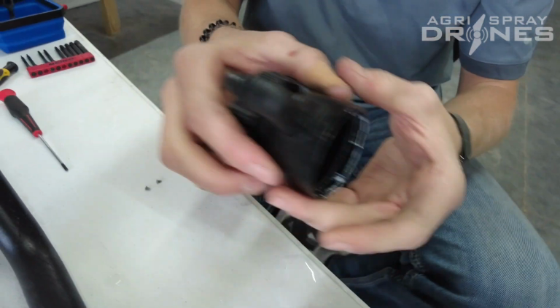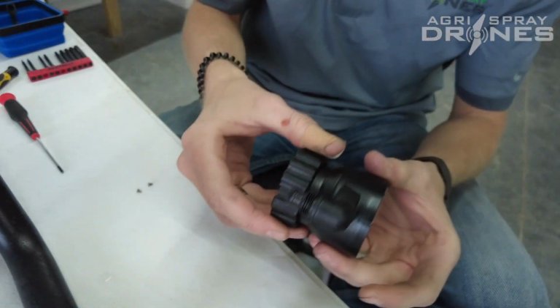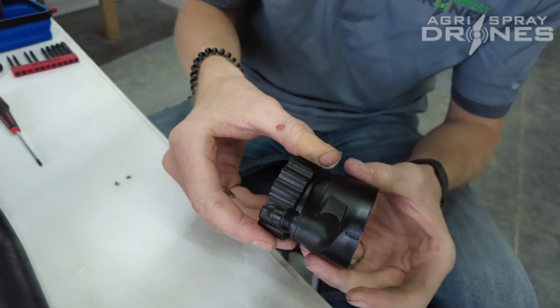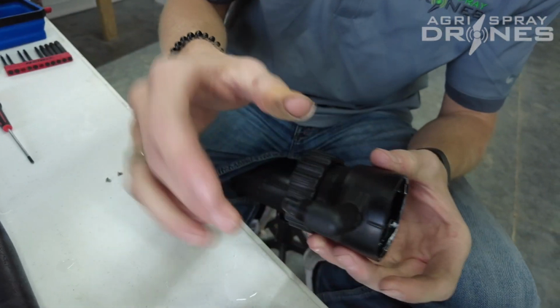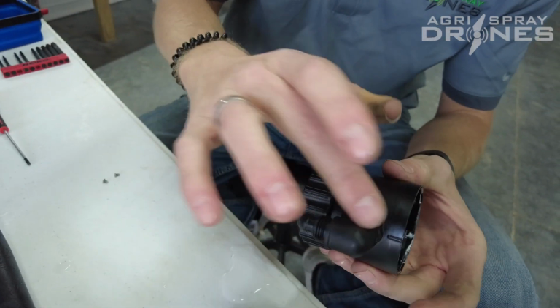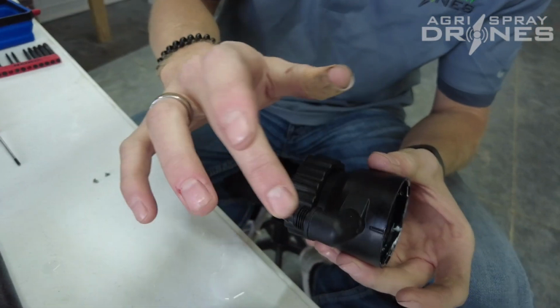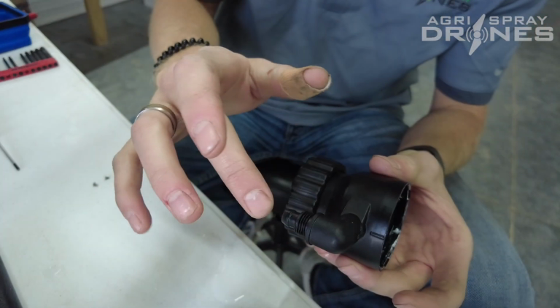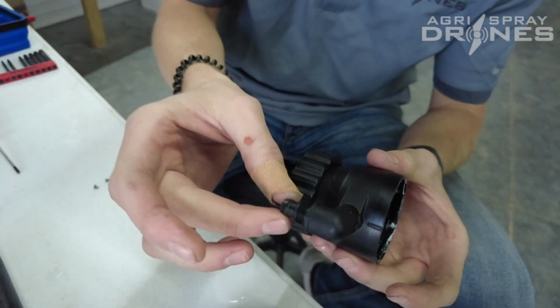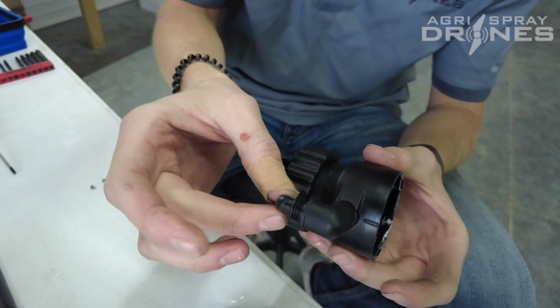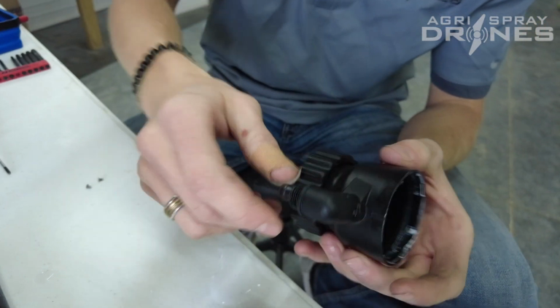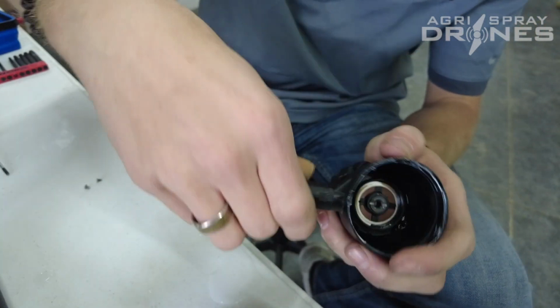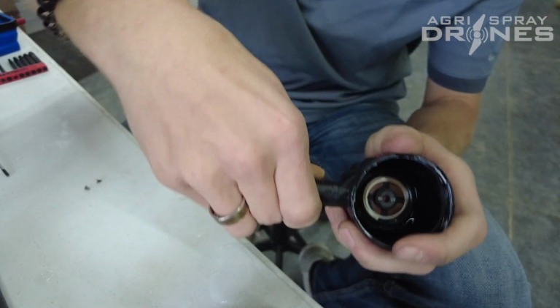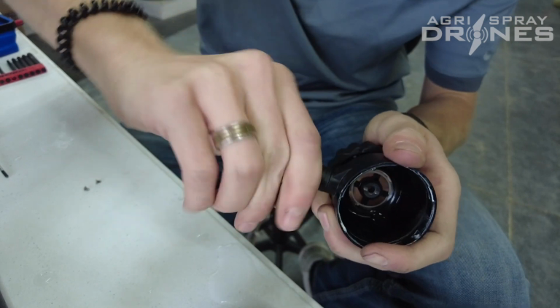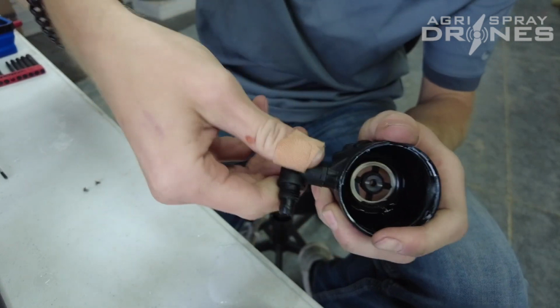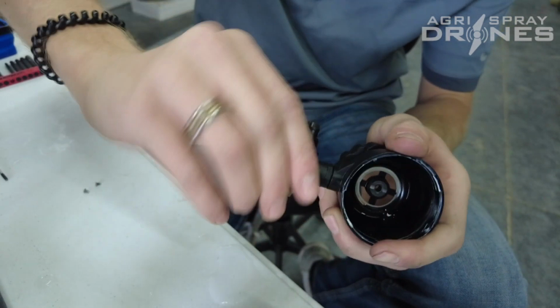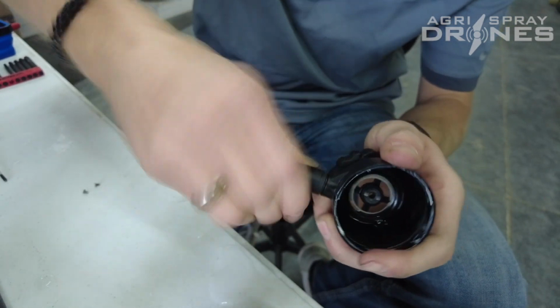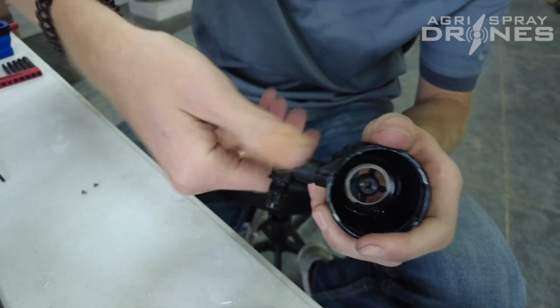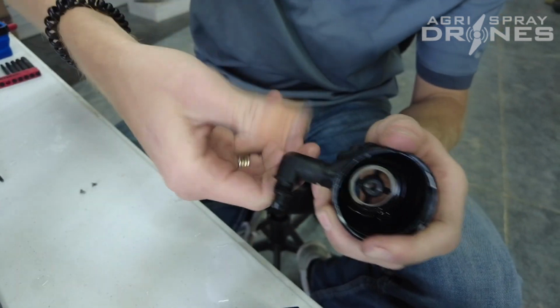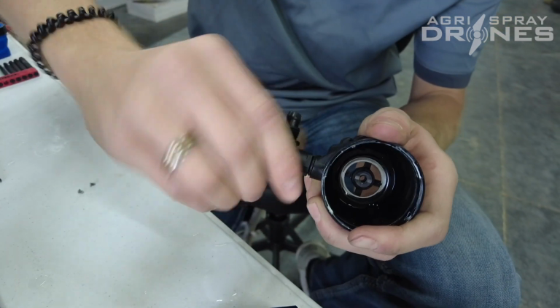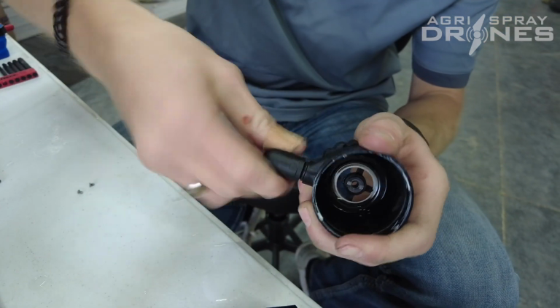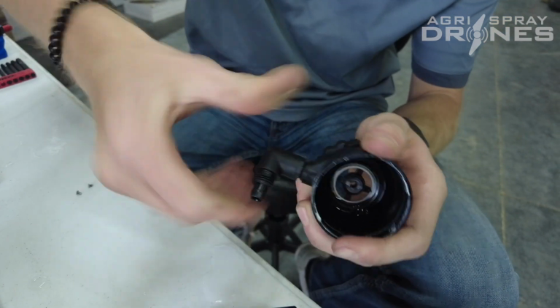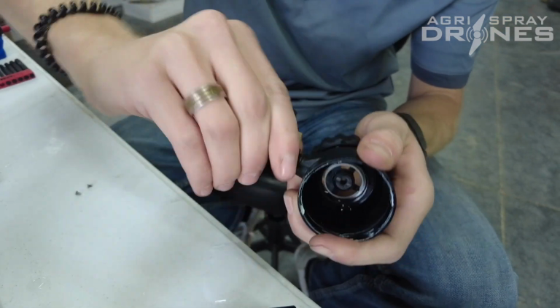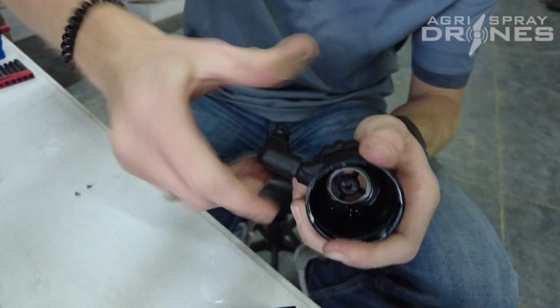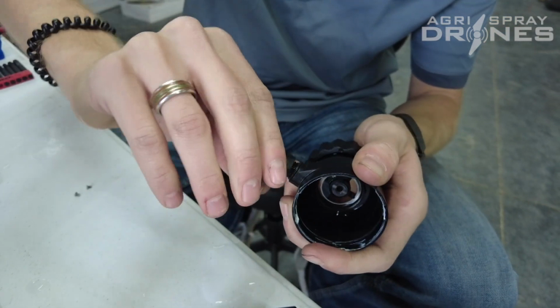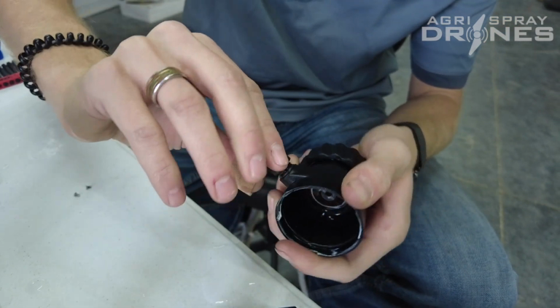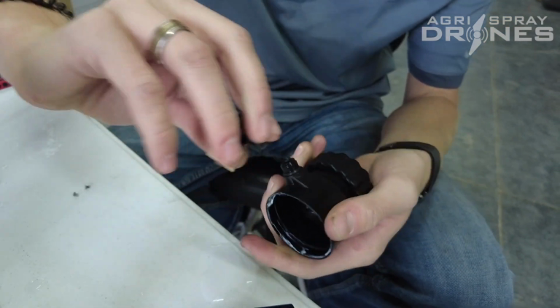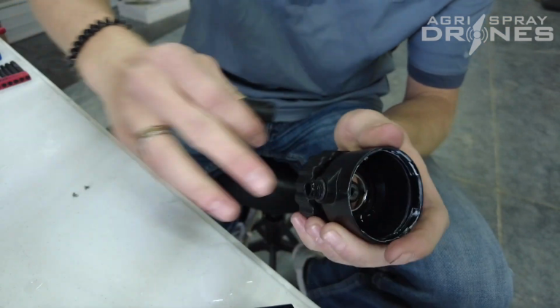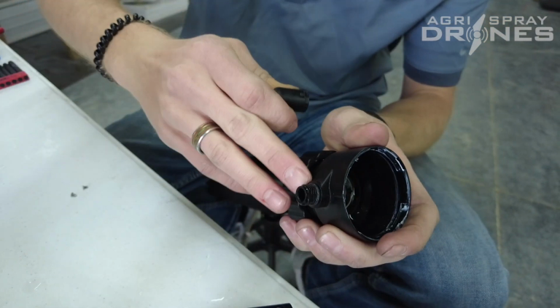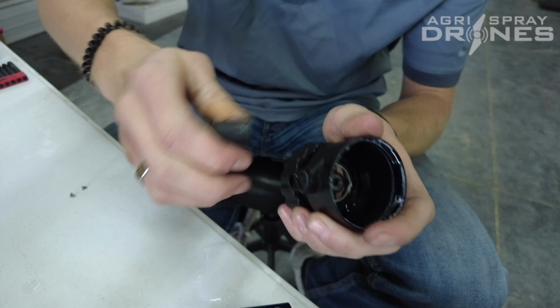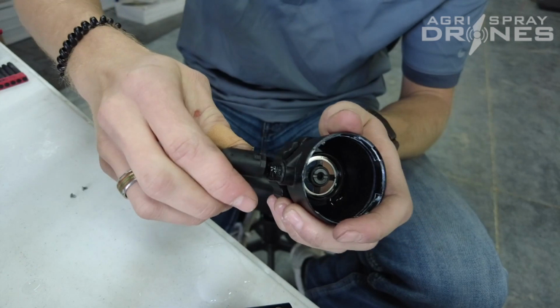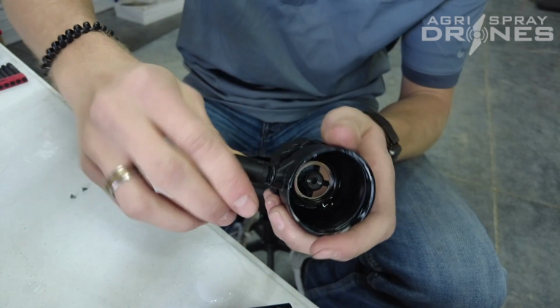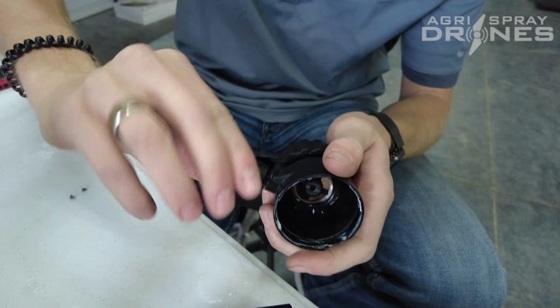On this piece here, if this elbow for your liquid line breaks off, it does just simply unscrew like that so you can replace it. There is a little O-ring there — don't lose it.